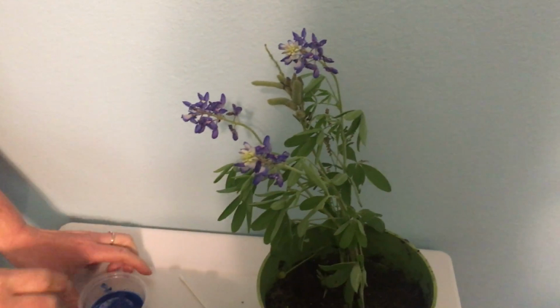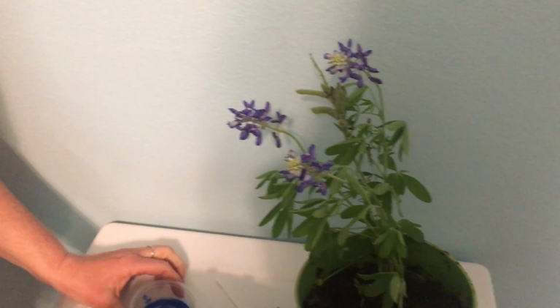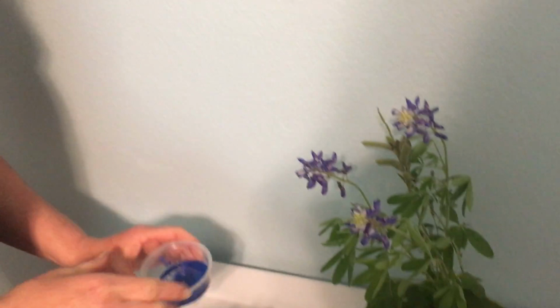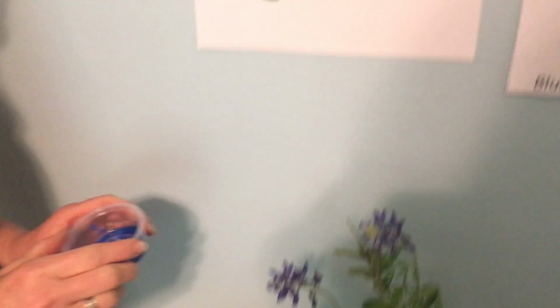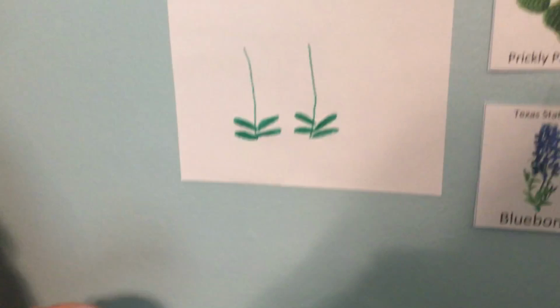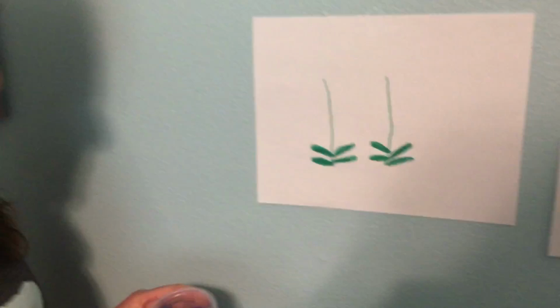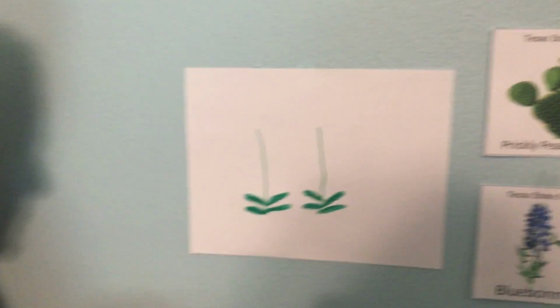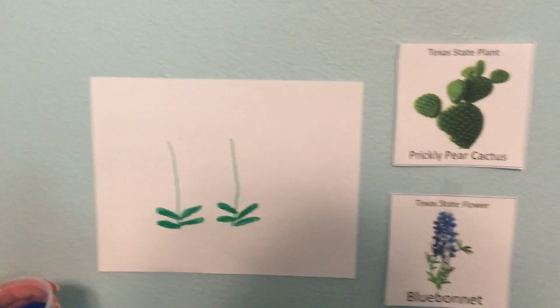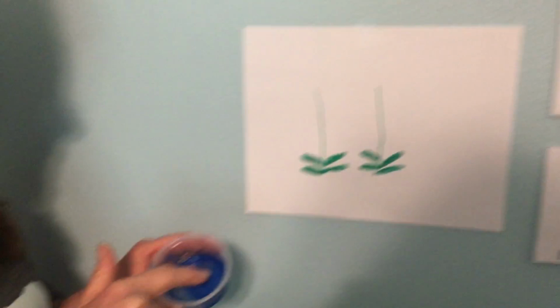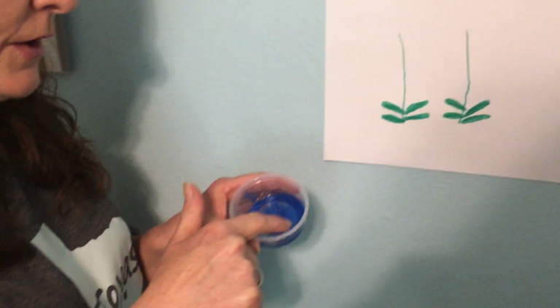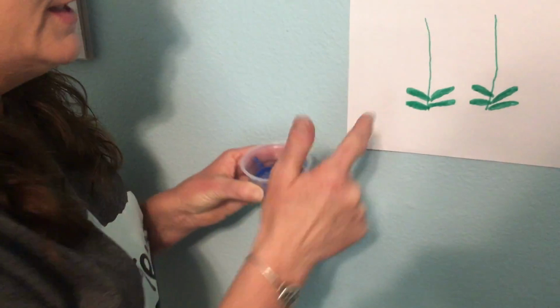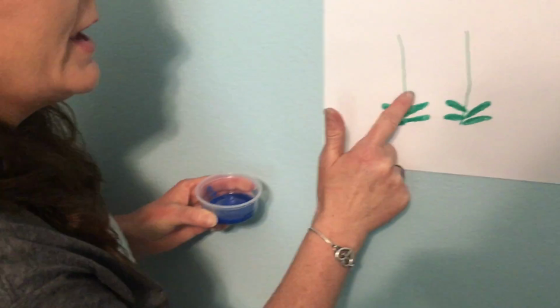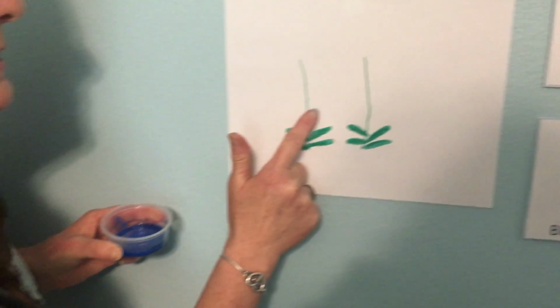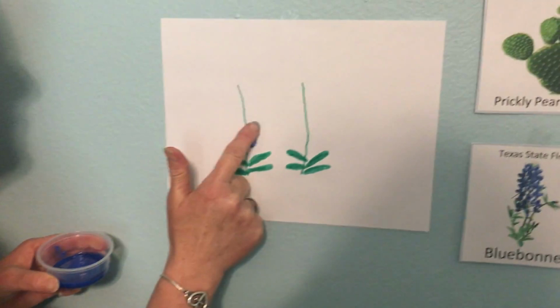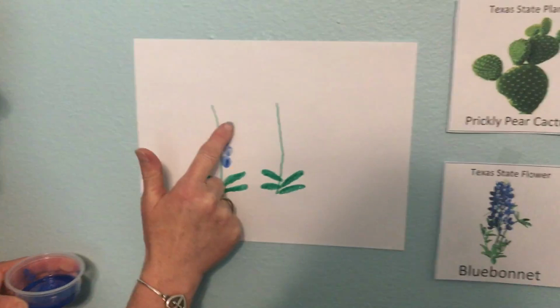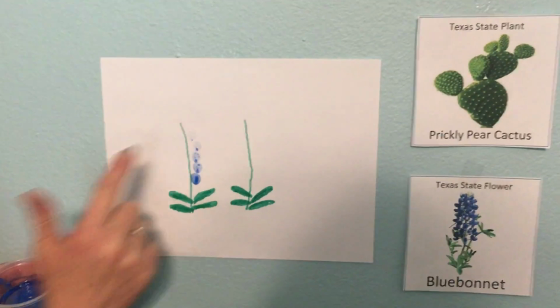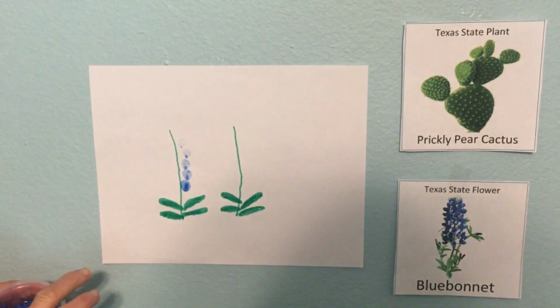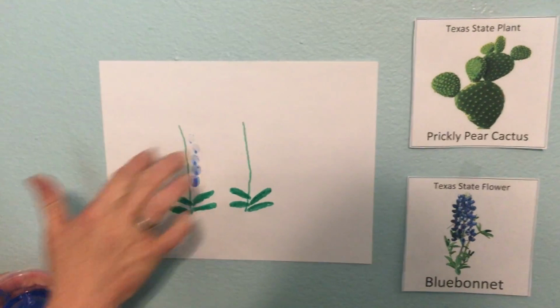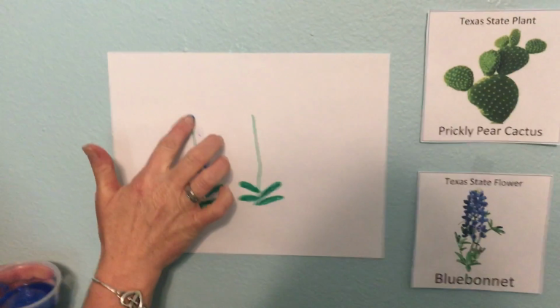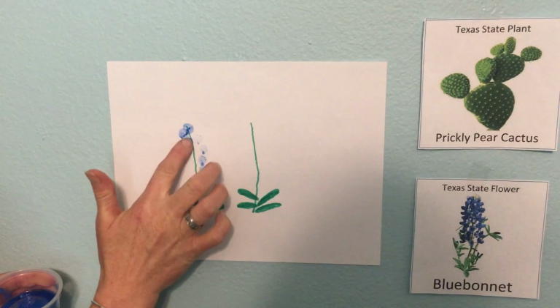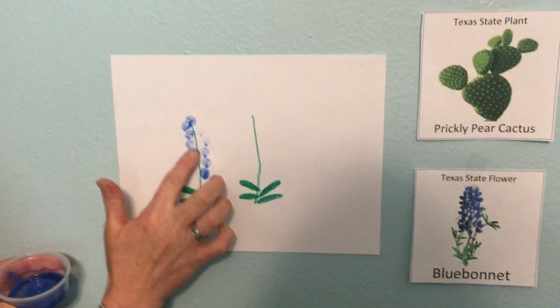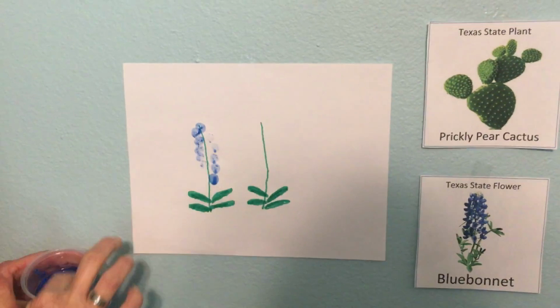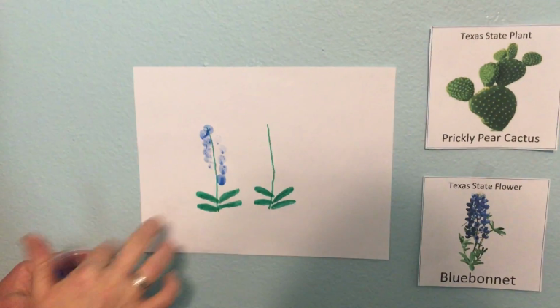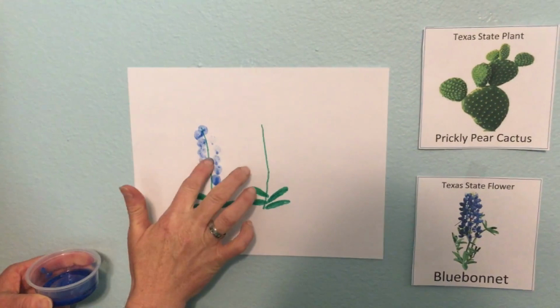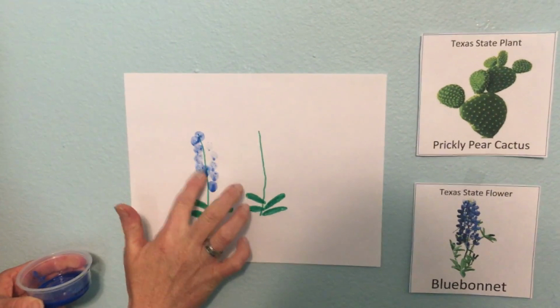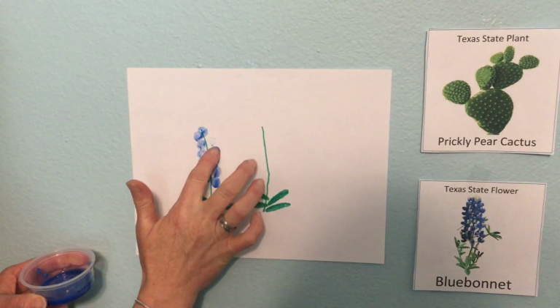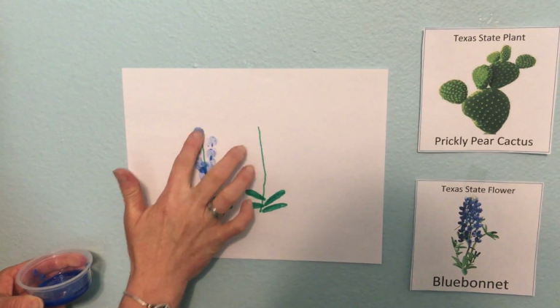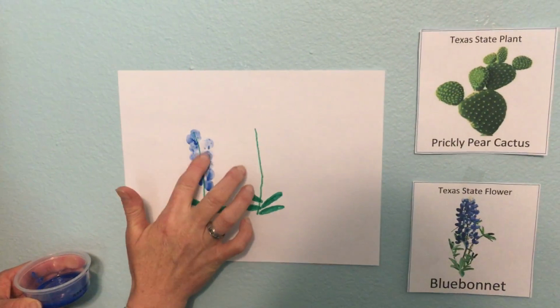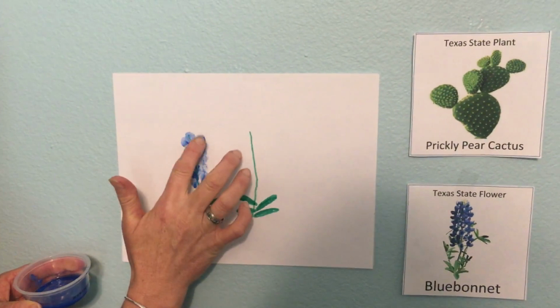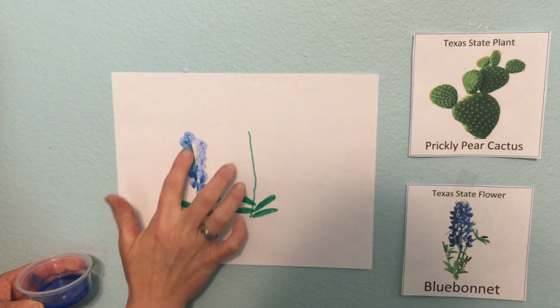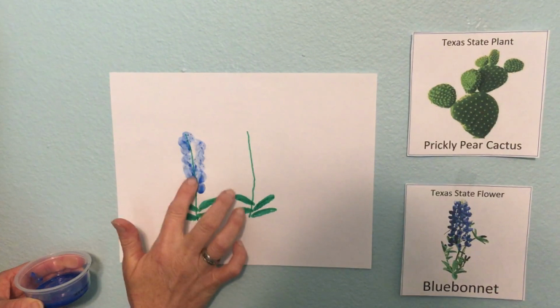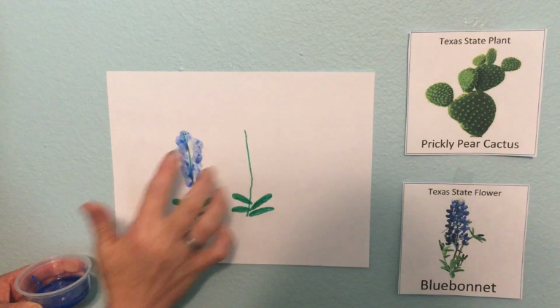So then we're gonna take a little bit of paint. You can either use your finger in the paint to make little dots like this to make a blue bonnet, and cover up the whole top of that stem with little dots. Look at that.